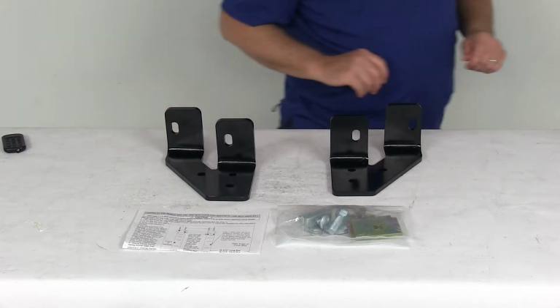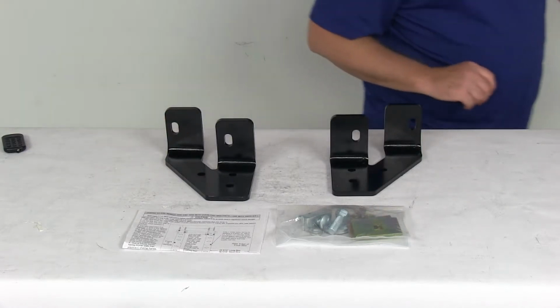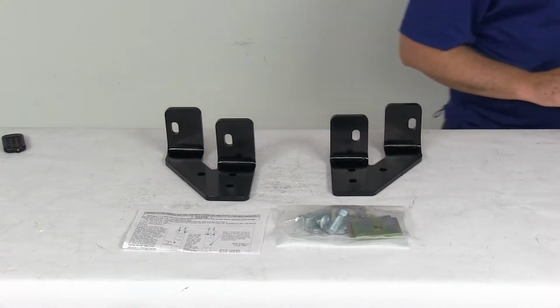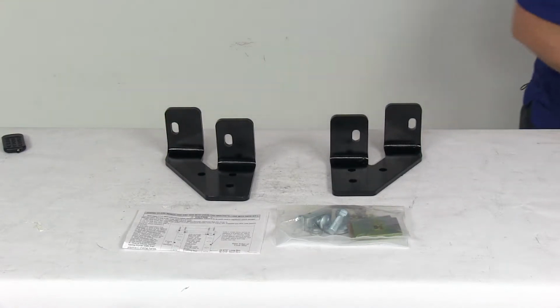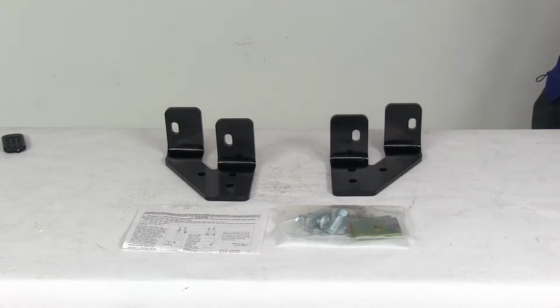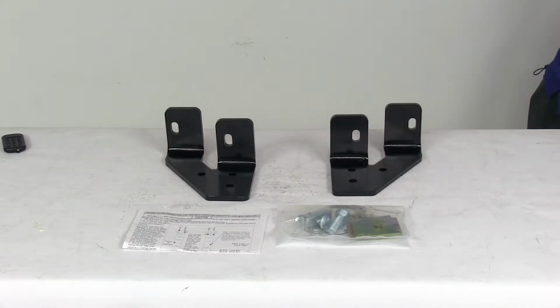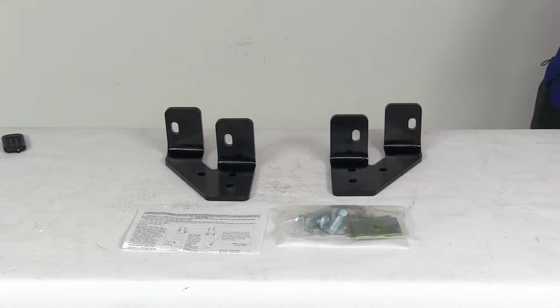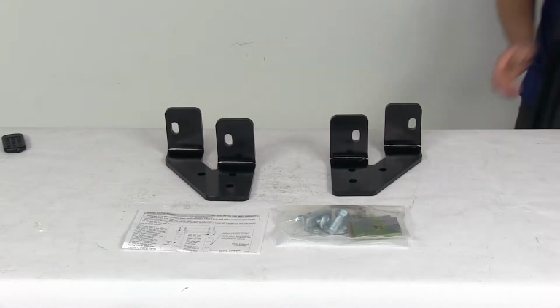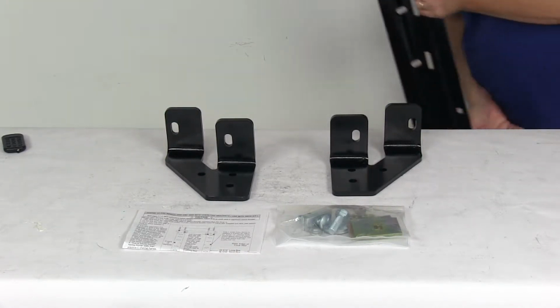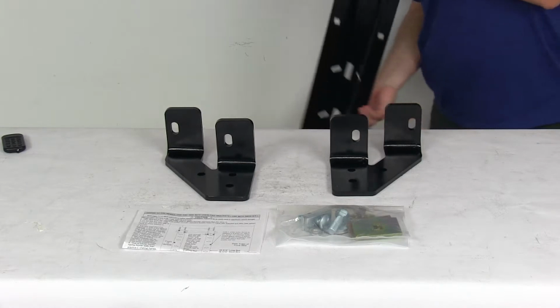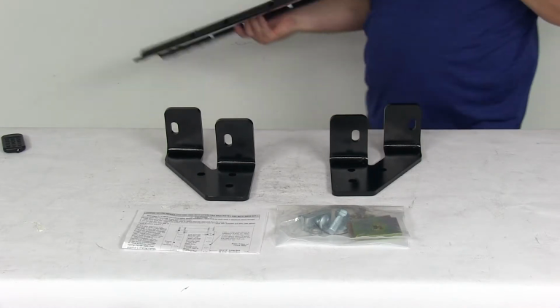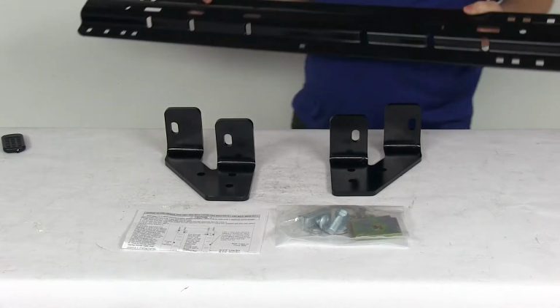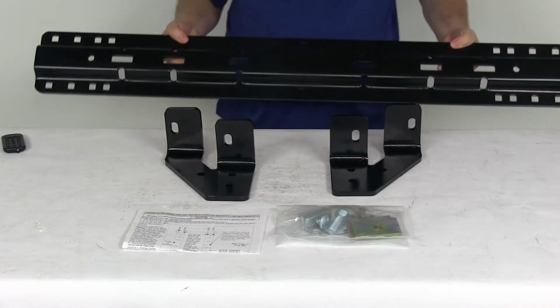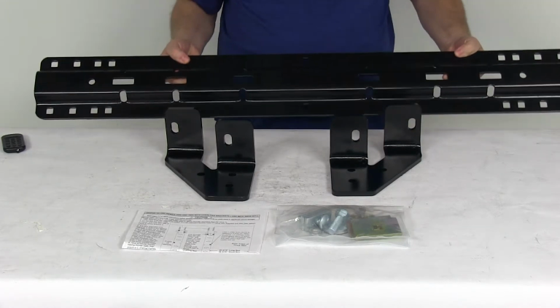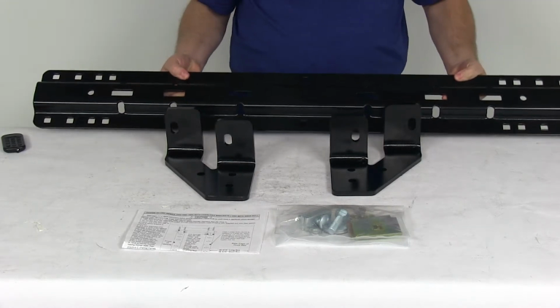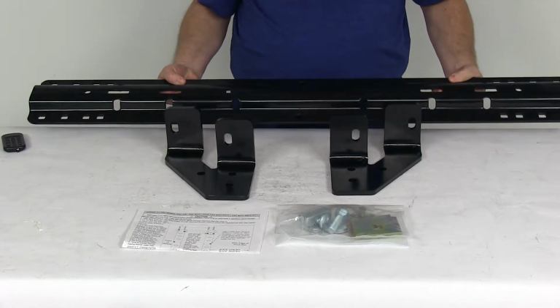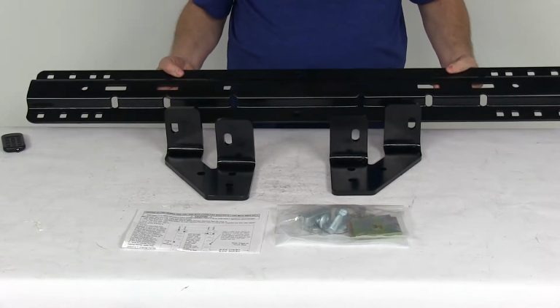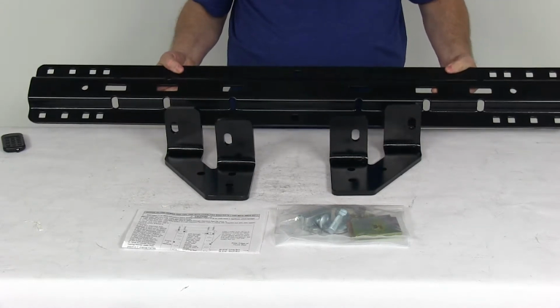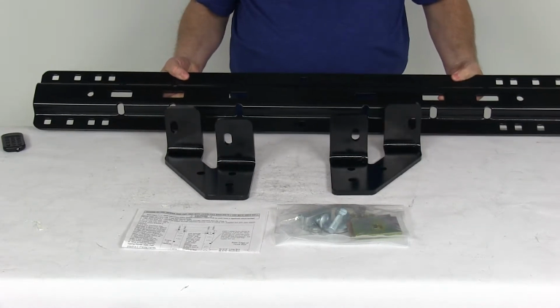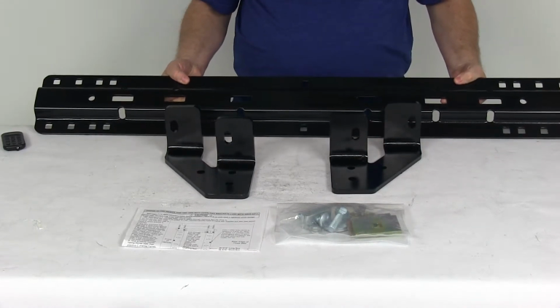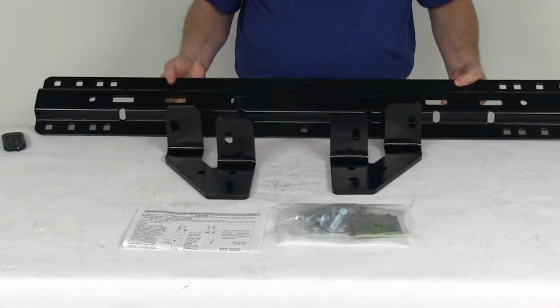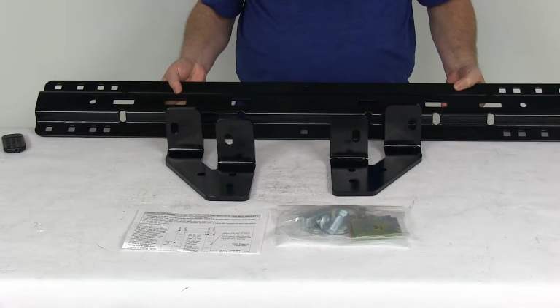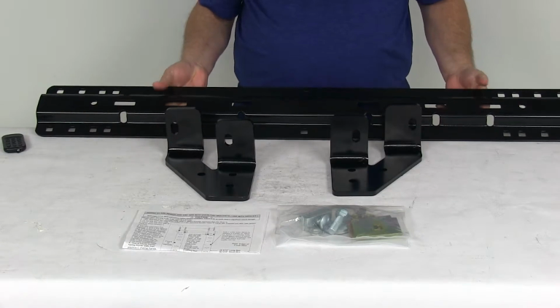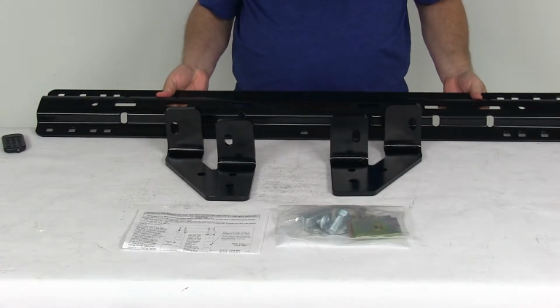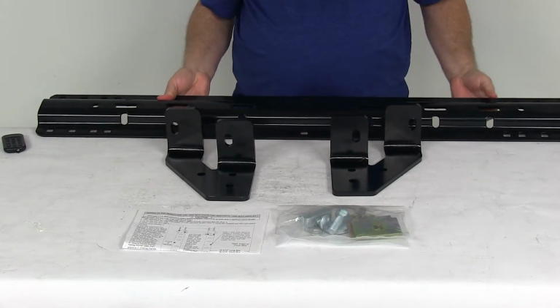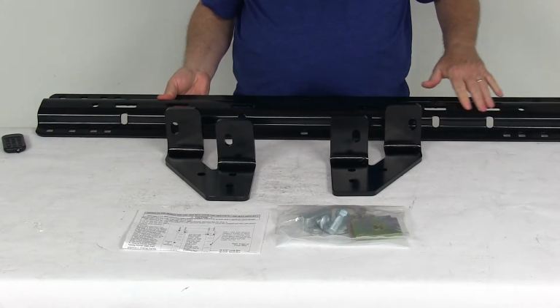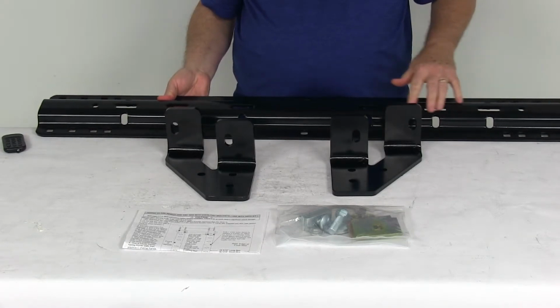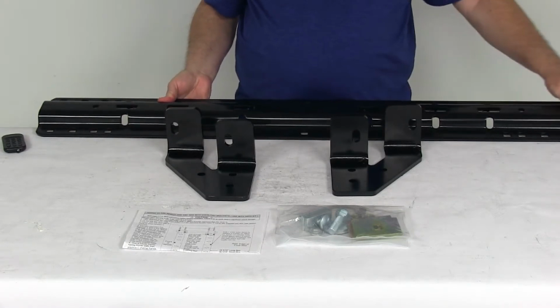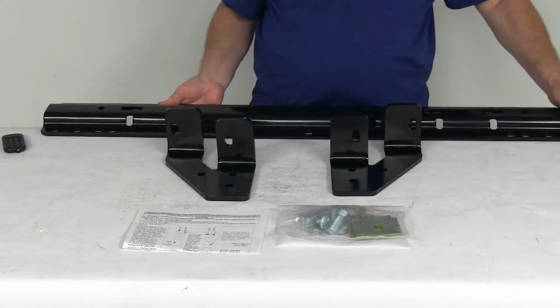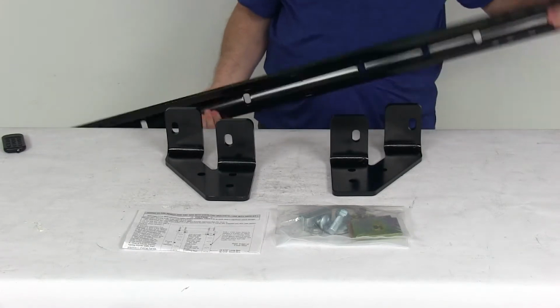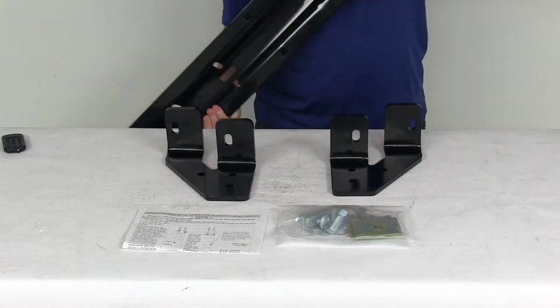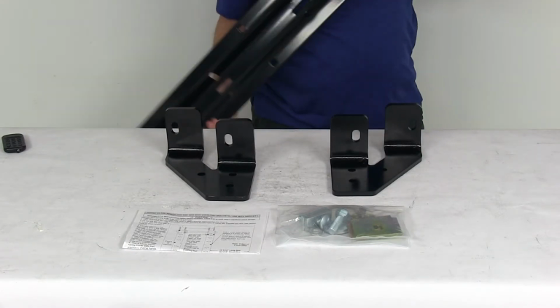I happened to pull one of the rails just to show you what that kit would look like. It comes with two rails — this is what one of the rails would be like. The base rails are what will sit in your truck bed and provide the necessary attachment points for the fifth wheel trailer hitch.